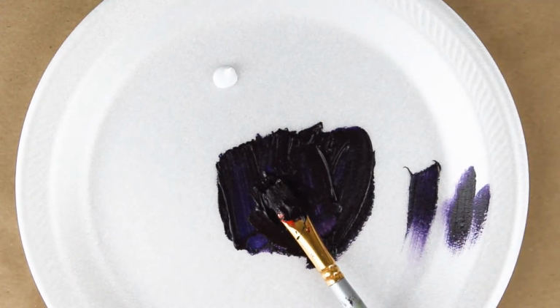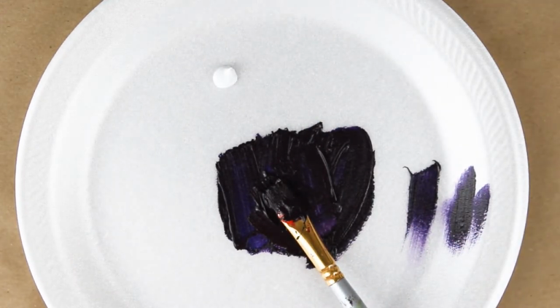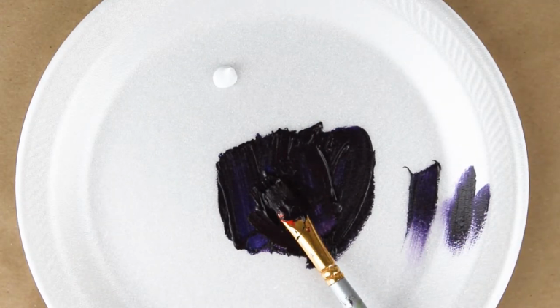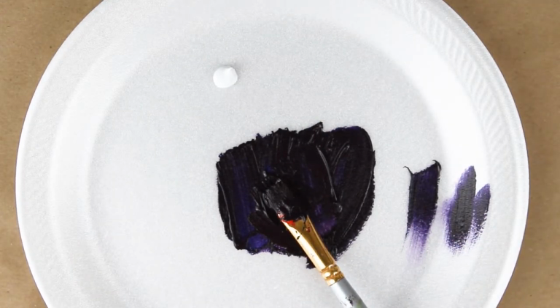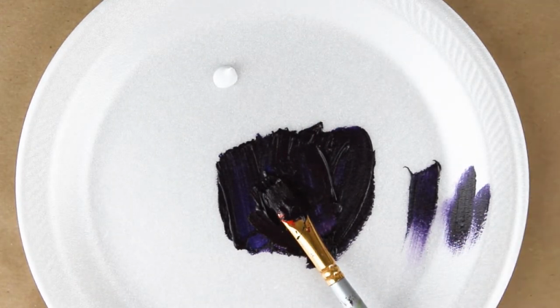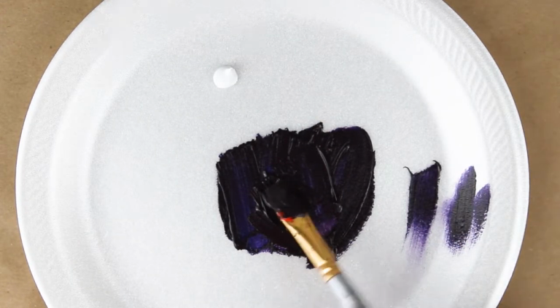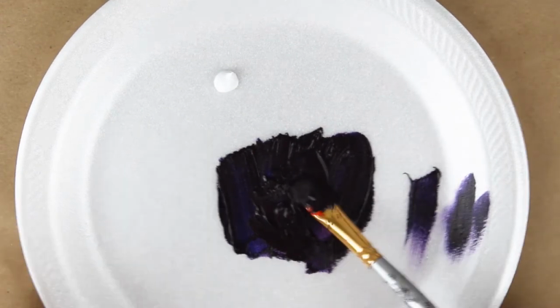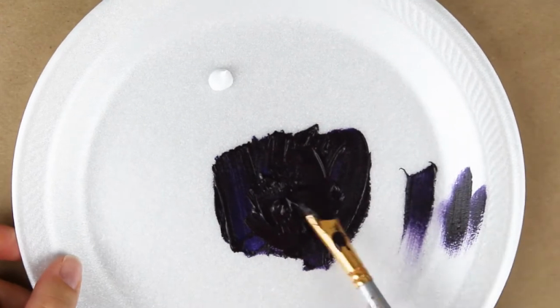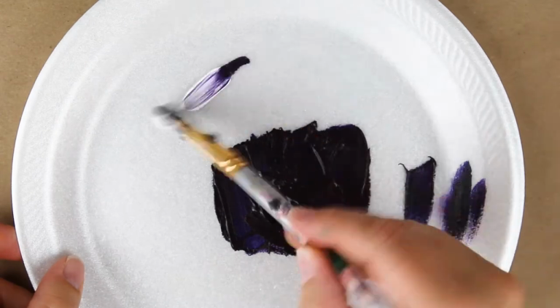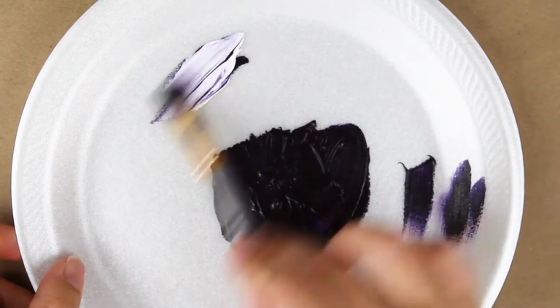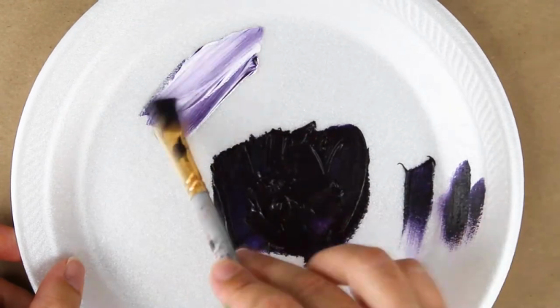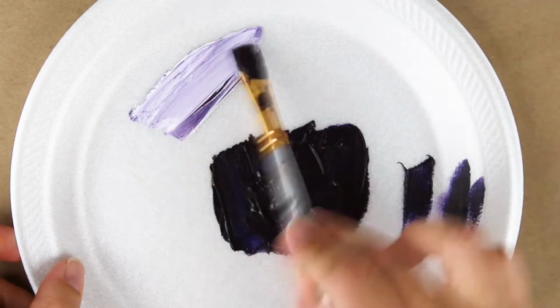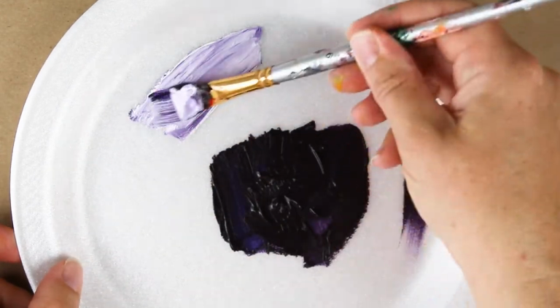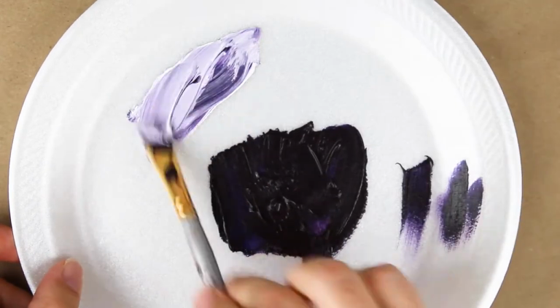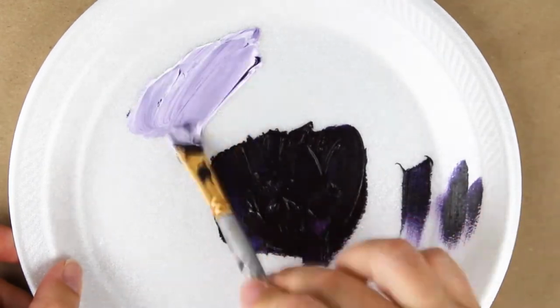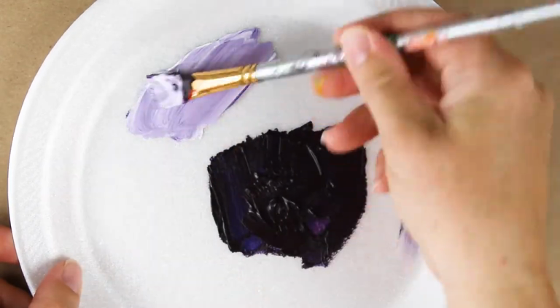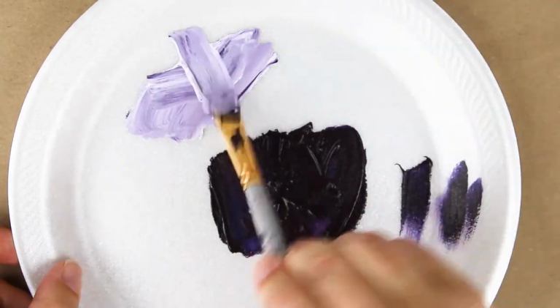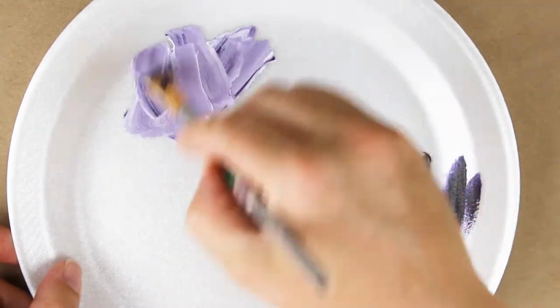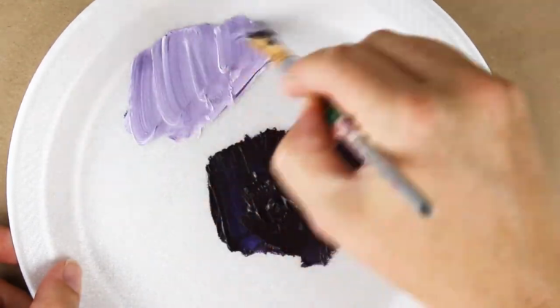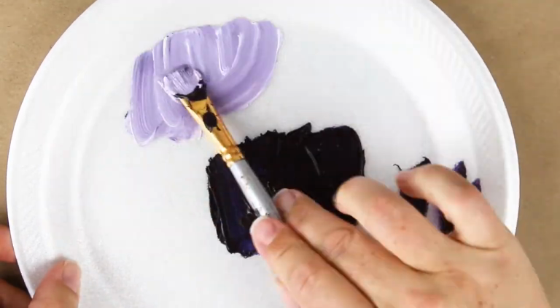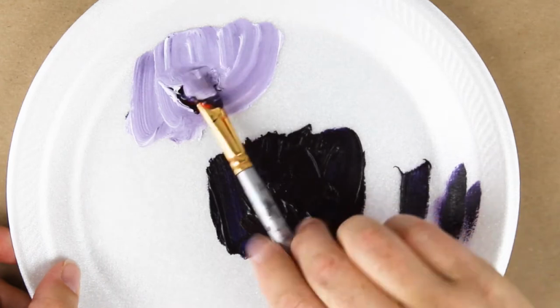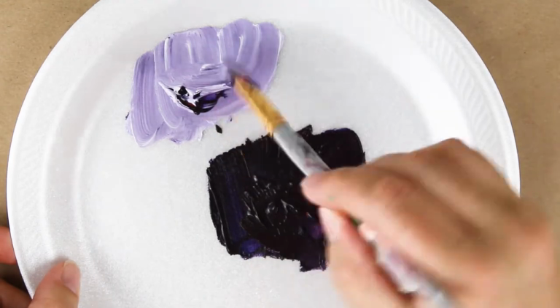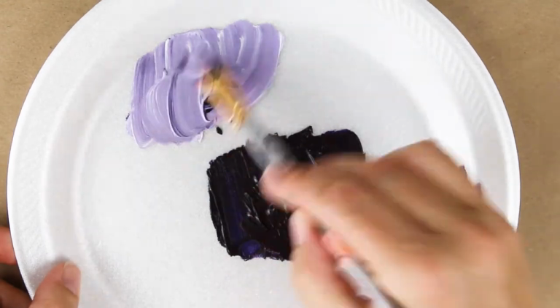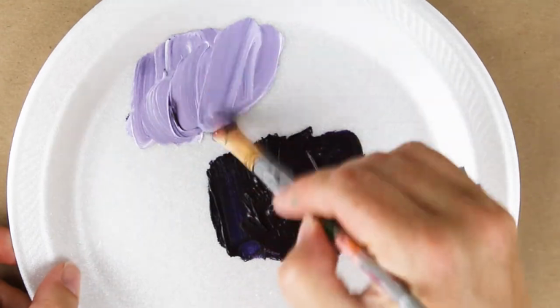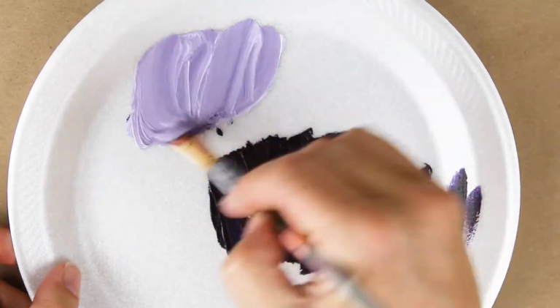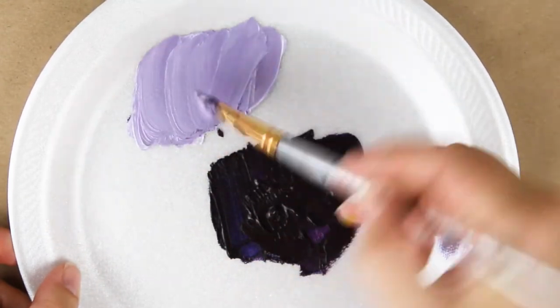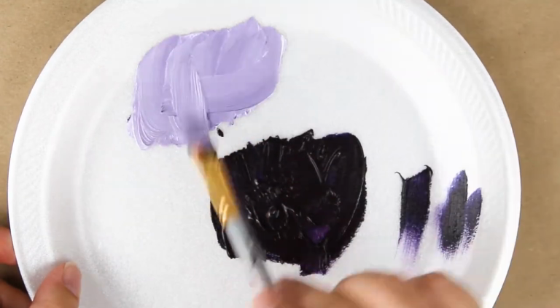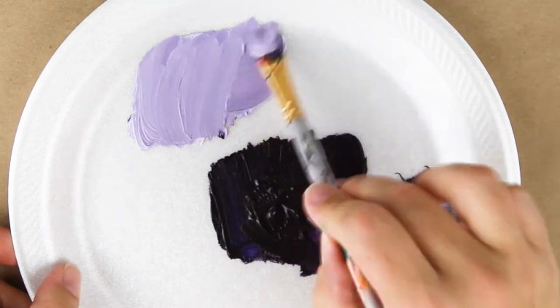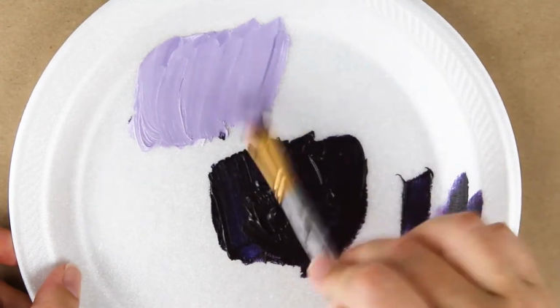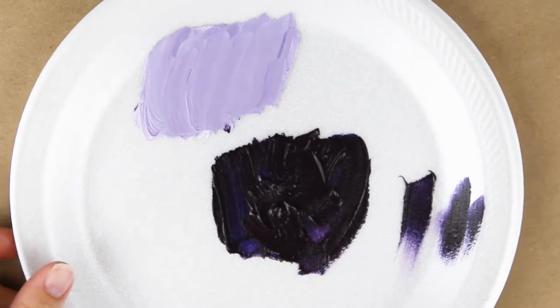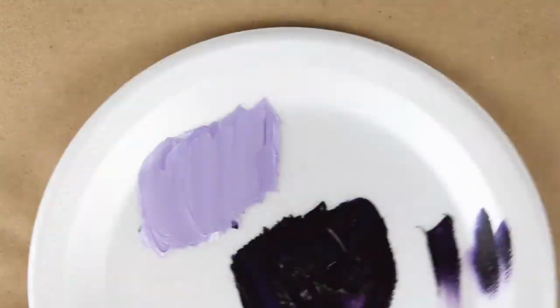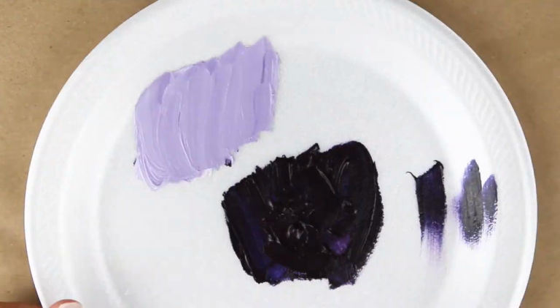Purple is pretty dark but a good way to see what color you have made is to add a little white. So let's add some white here and we'll make a little lavender on the side and it looks amazing.